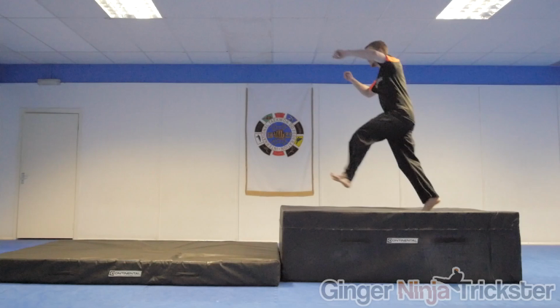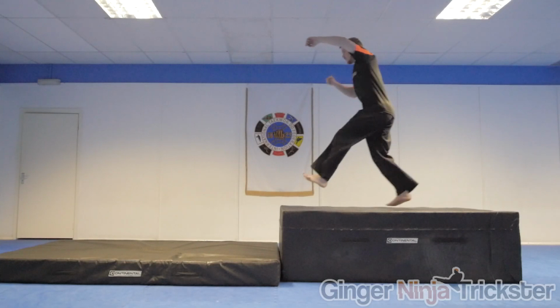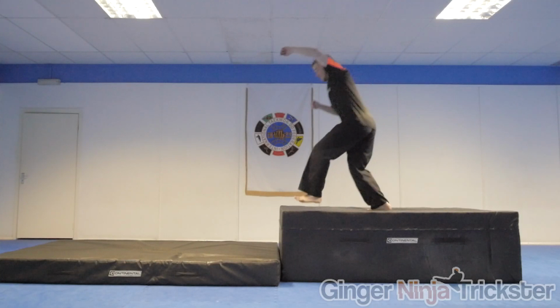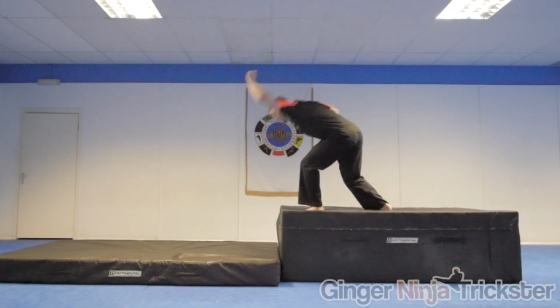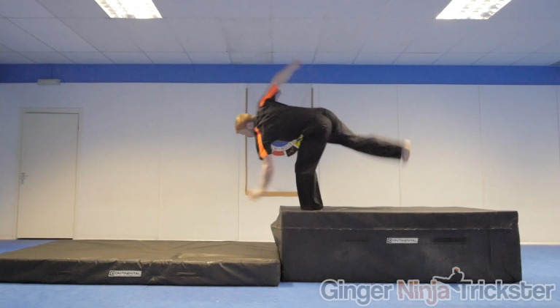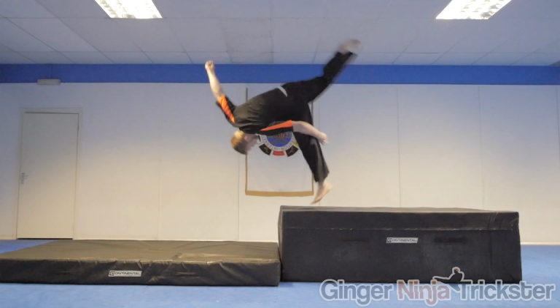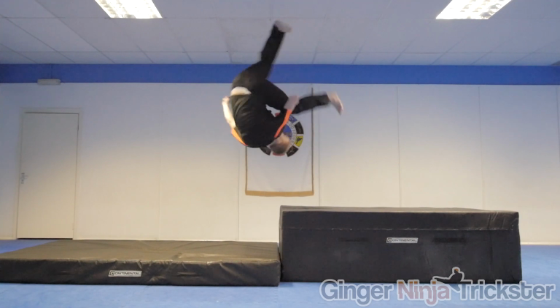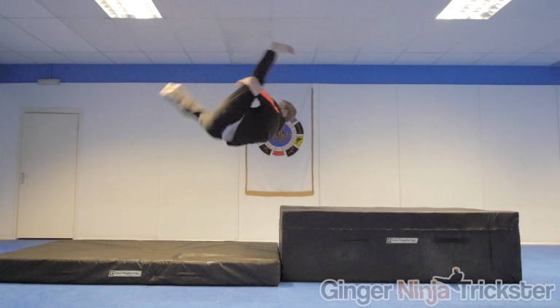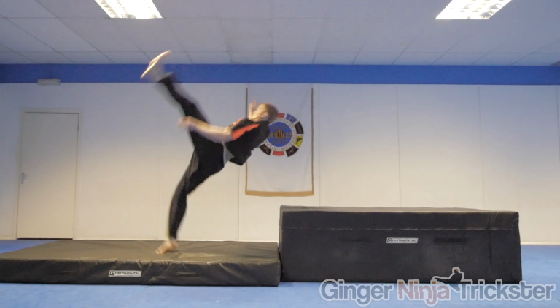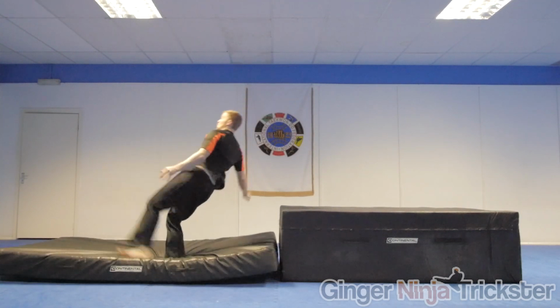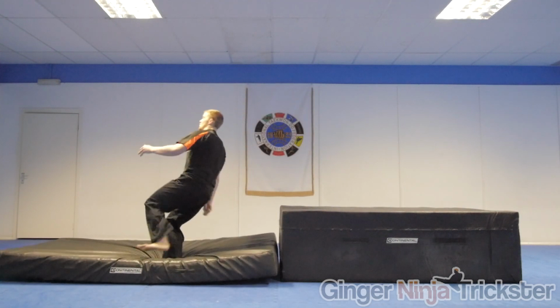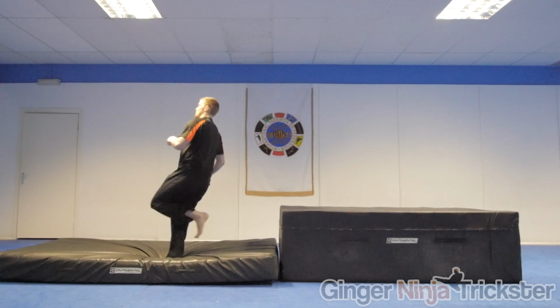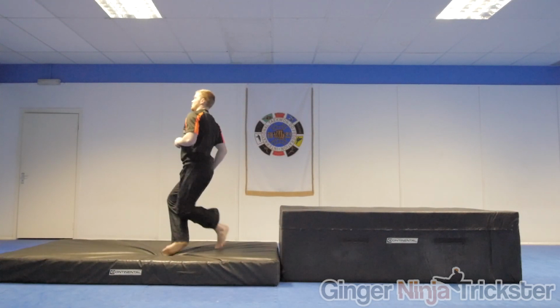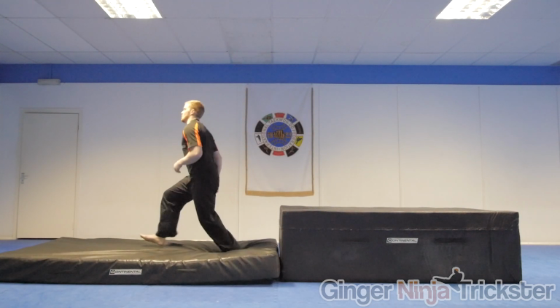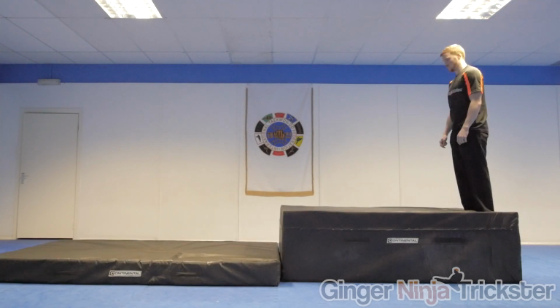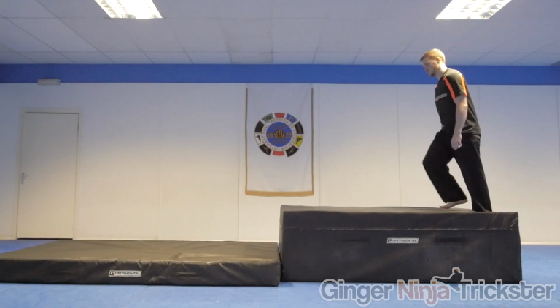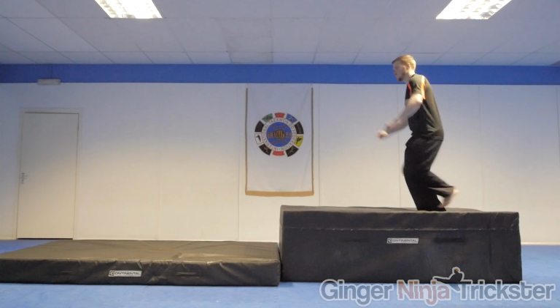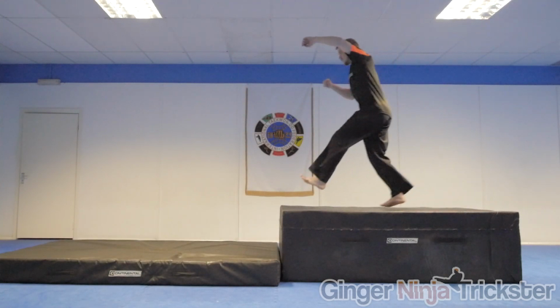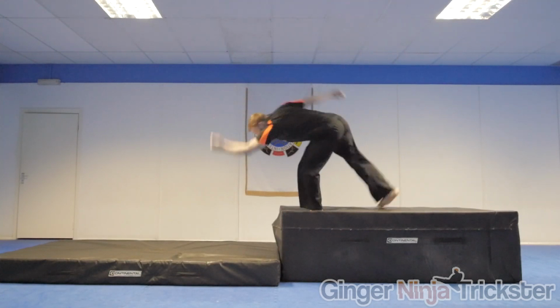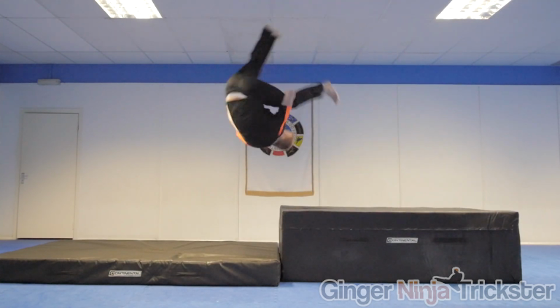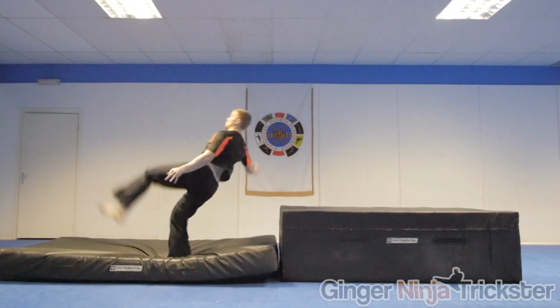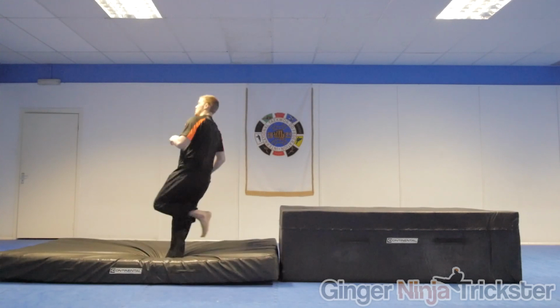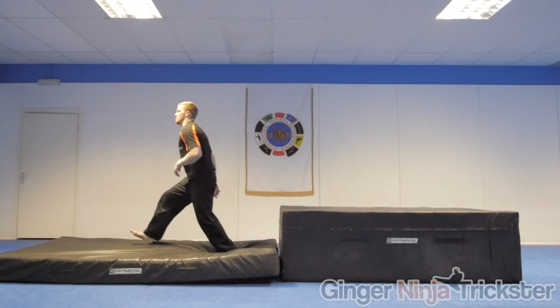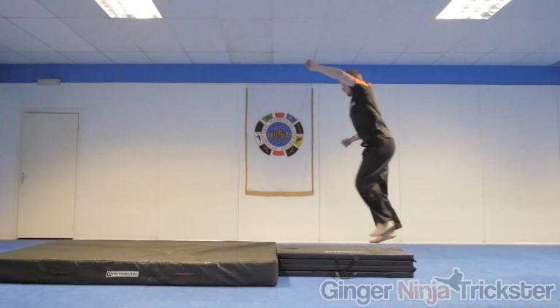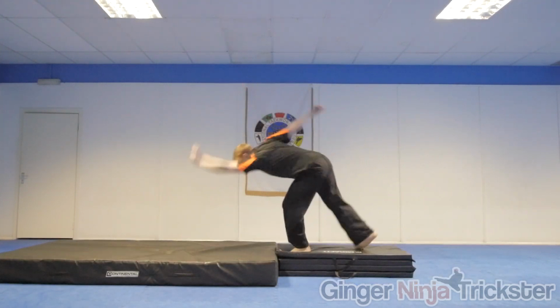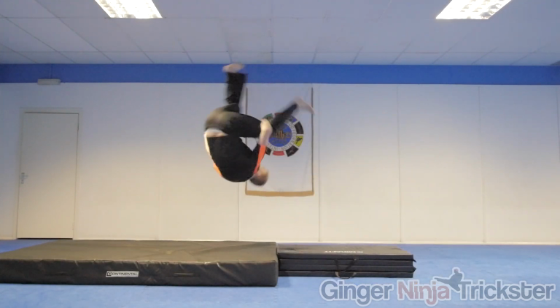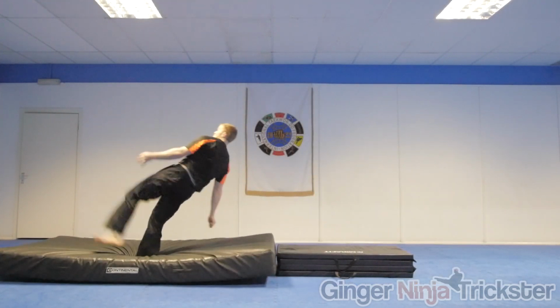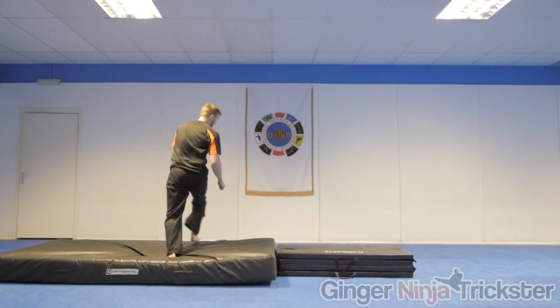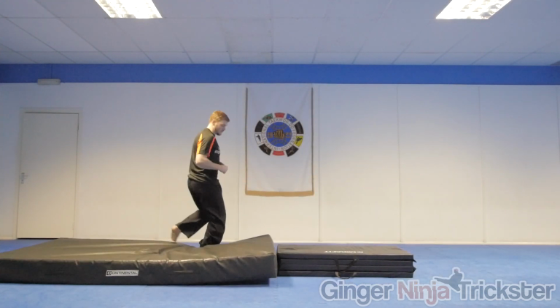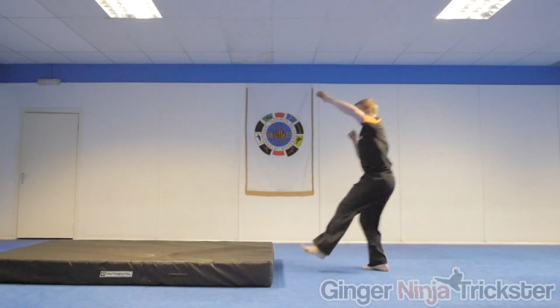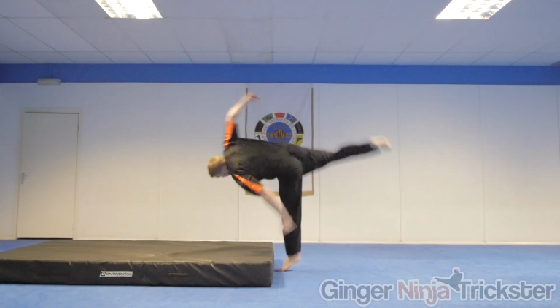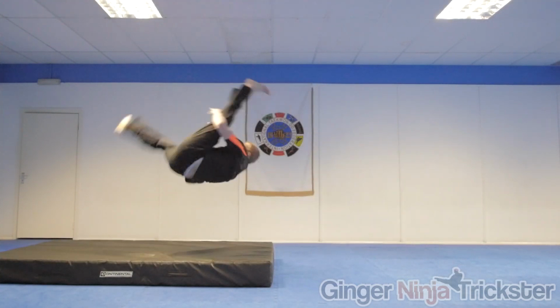If you are still struggling, try the move off of something higher first in a safe environment, as this will give you more time to complete the move and work on your technique. Then gradually decrease the height so you can do it on the floor.